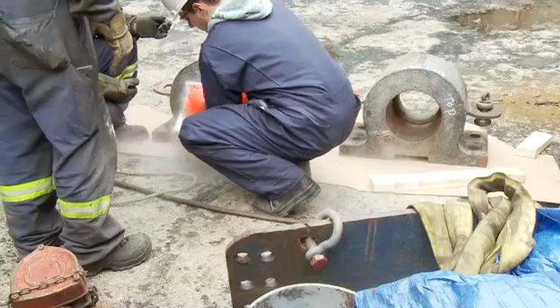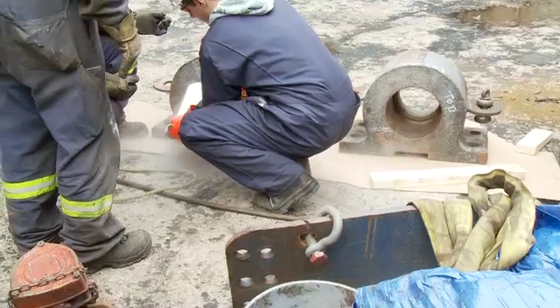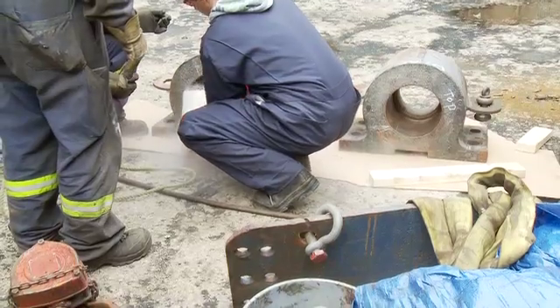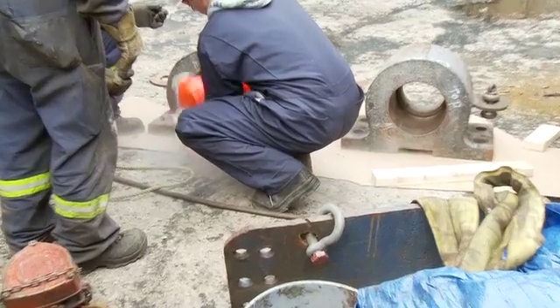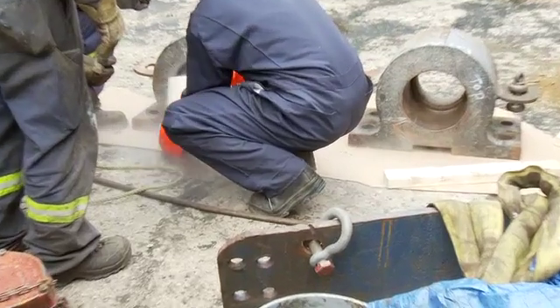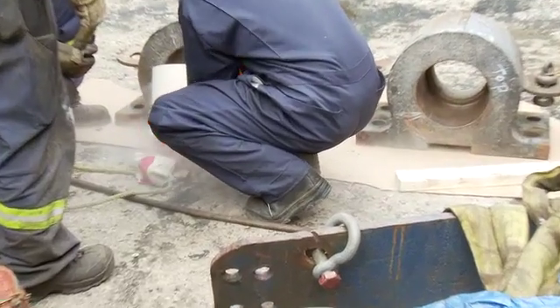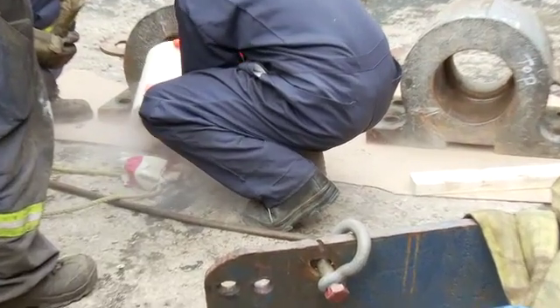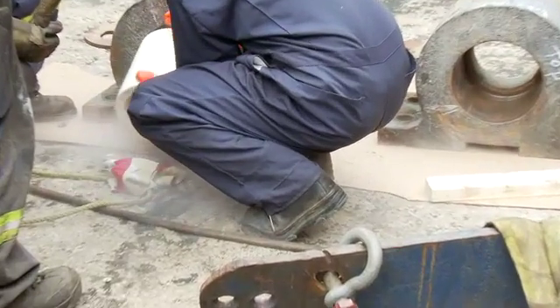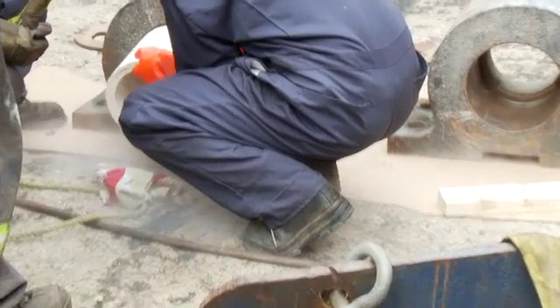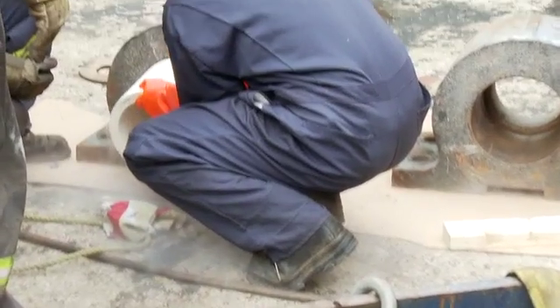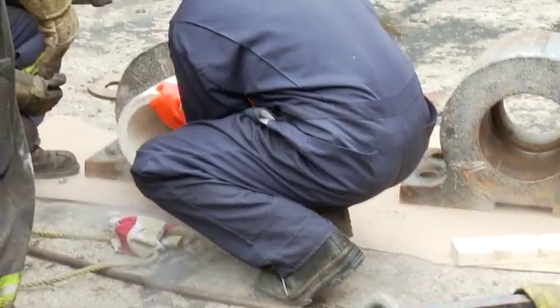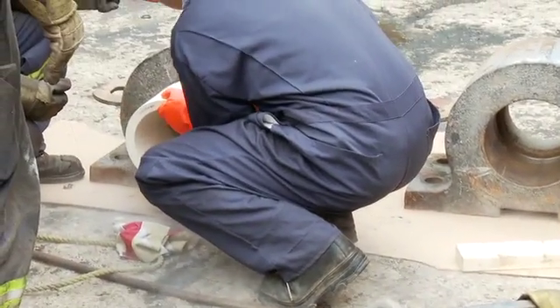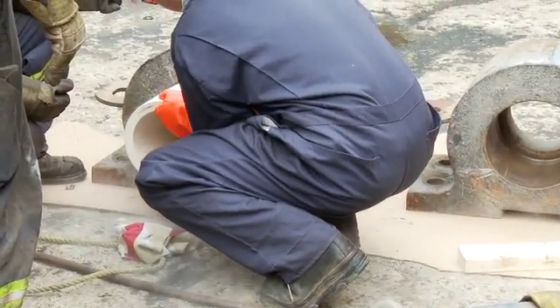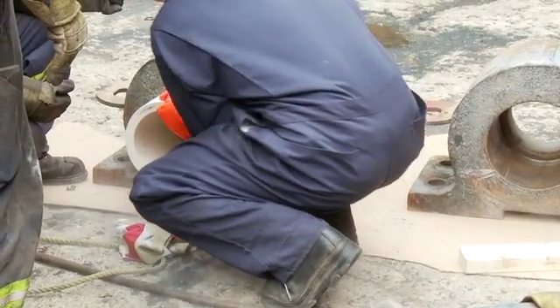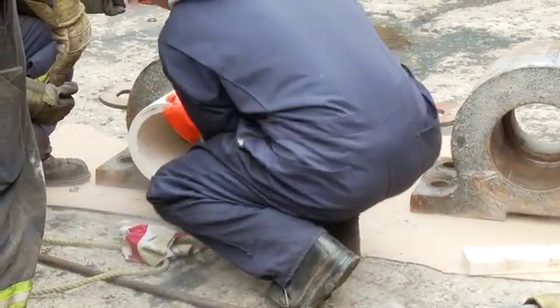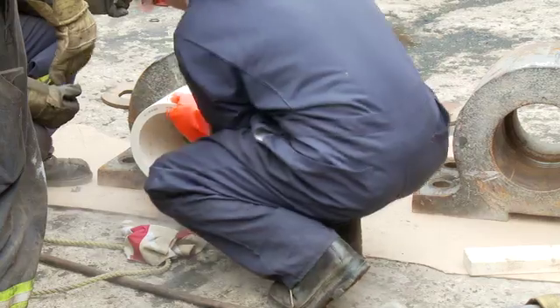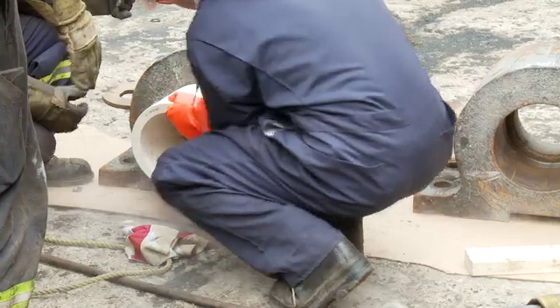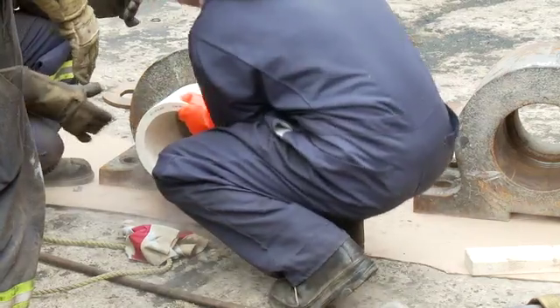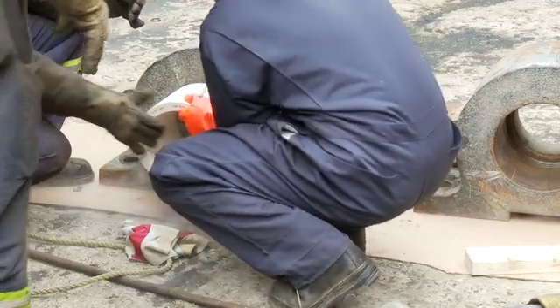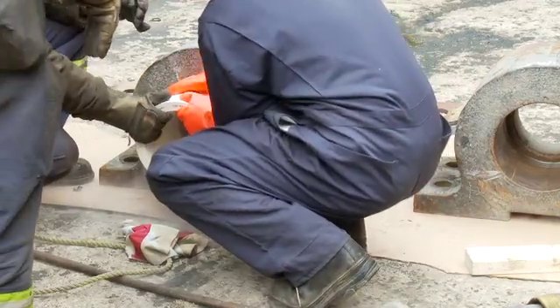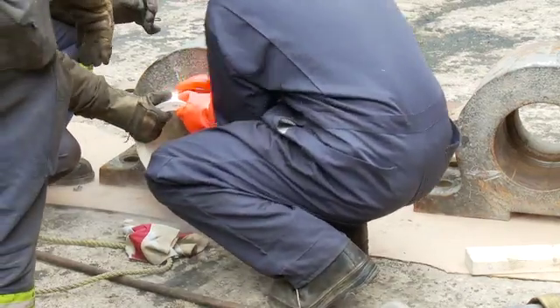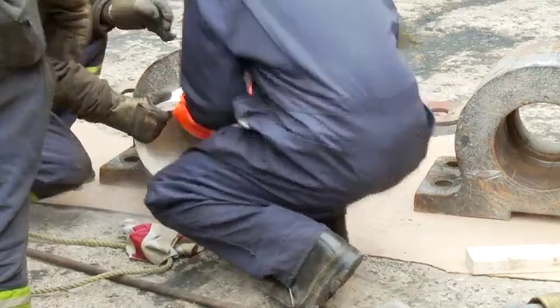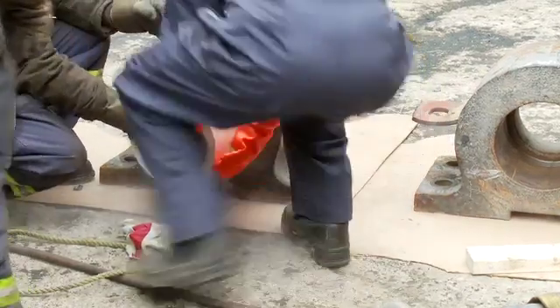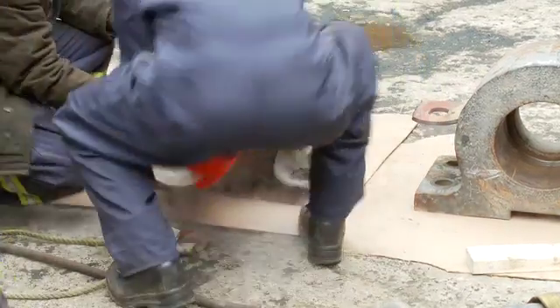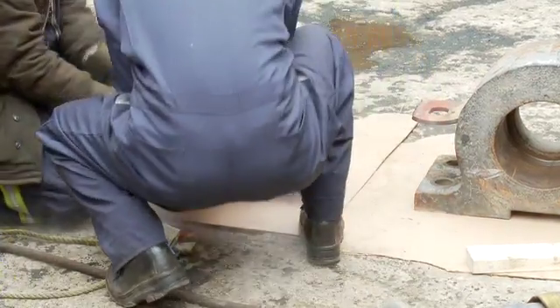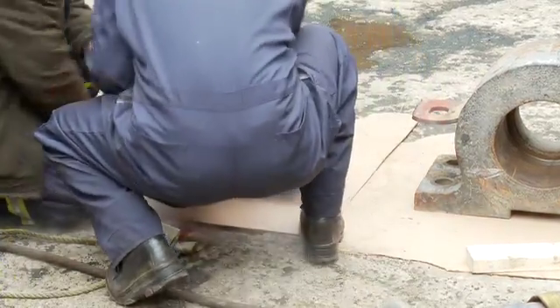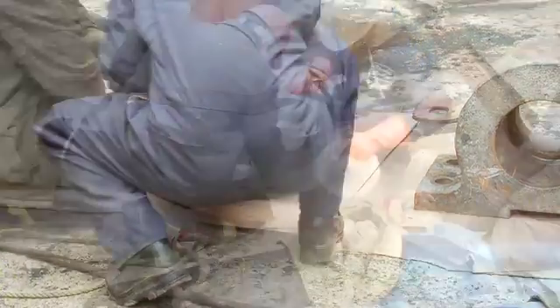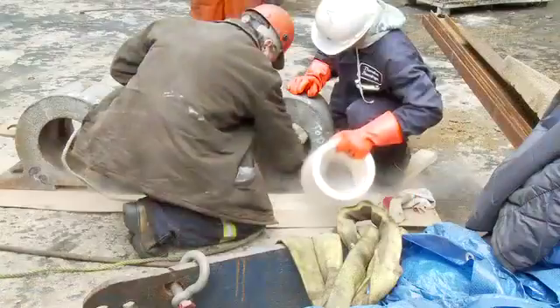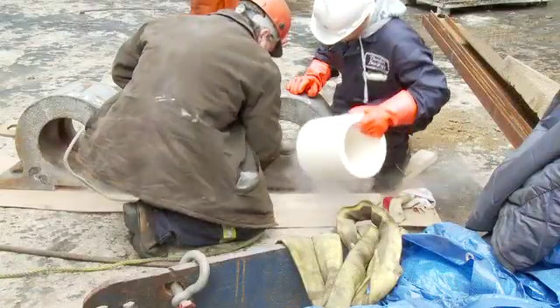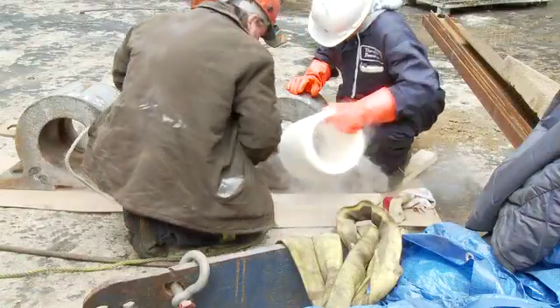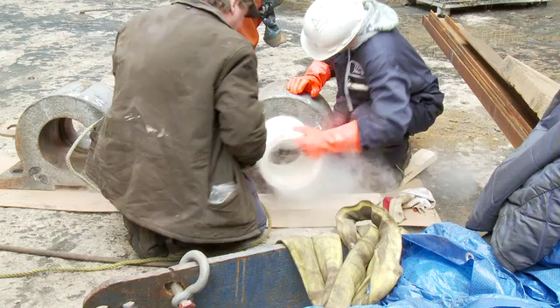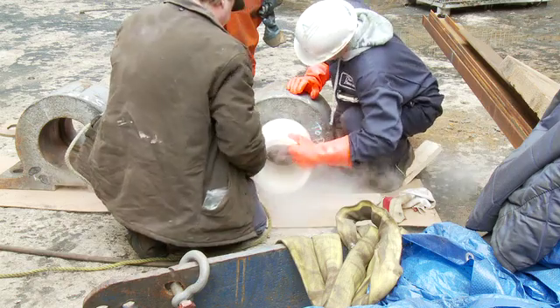In this case, the first bearing has been removed from the liquid nitrogen too soon and will require more time to reduce its diameter and make insertion easy.